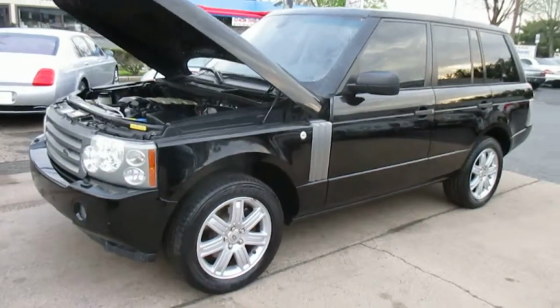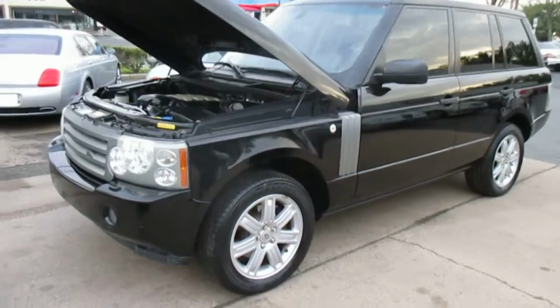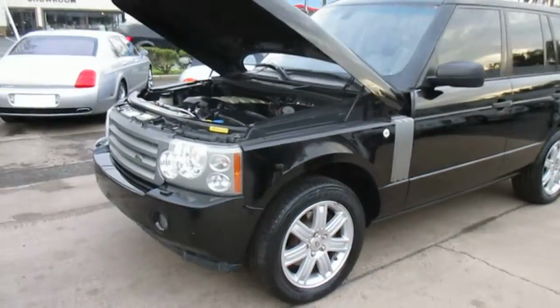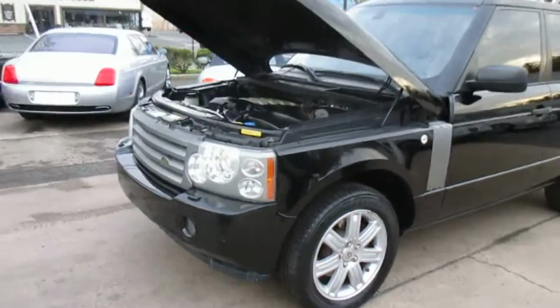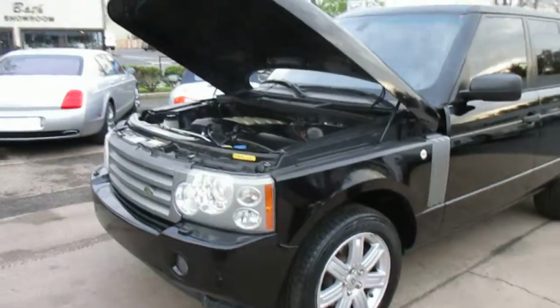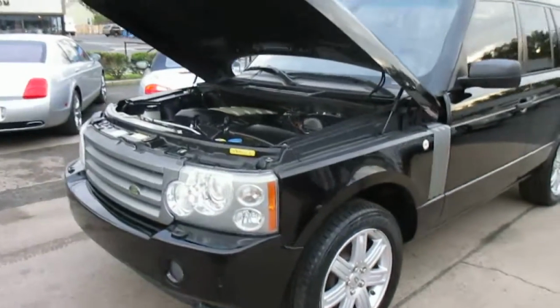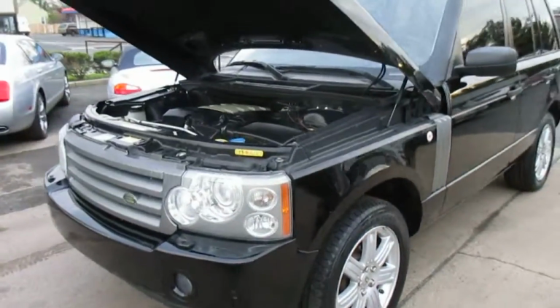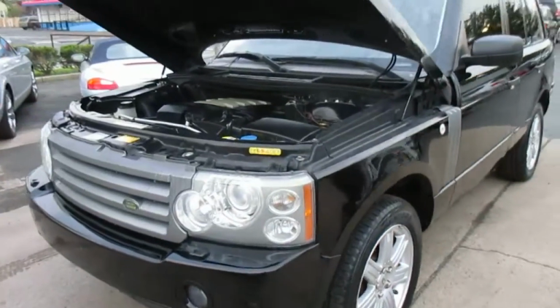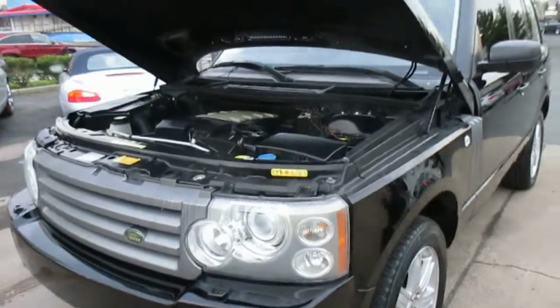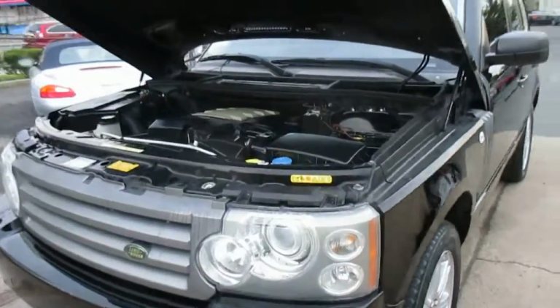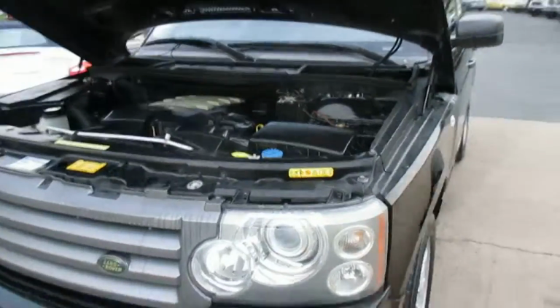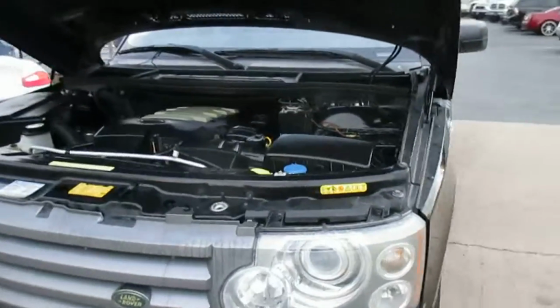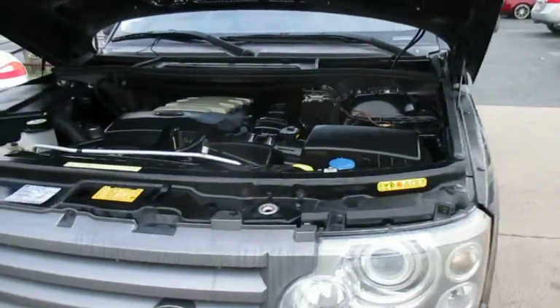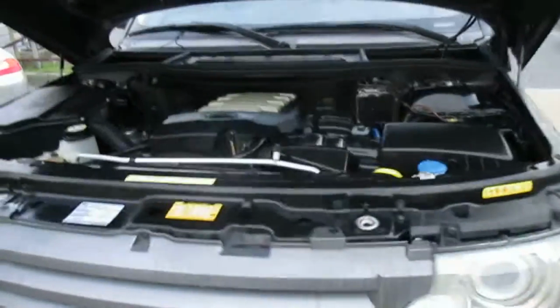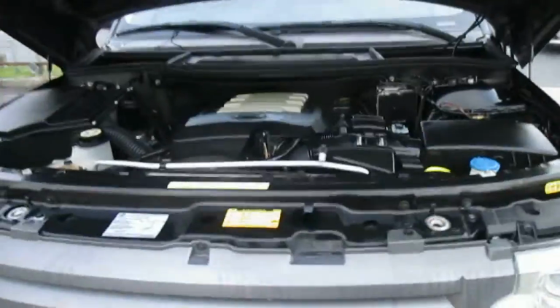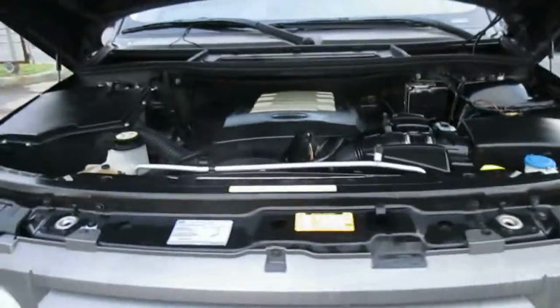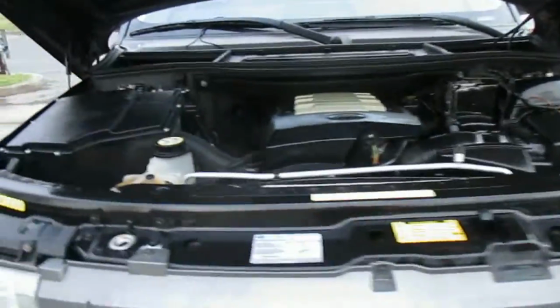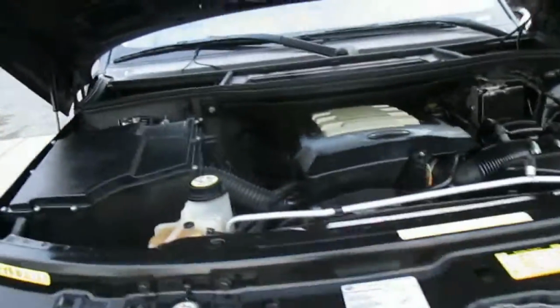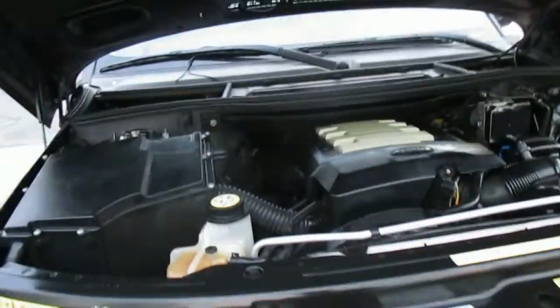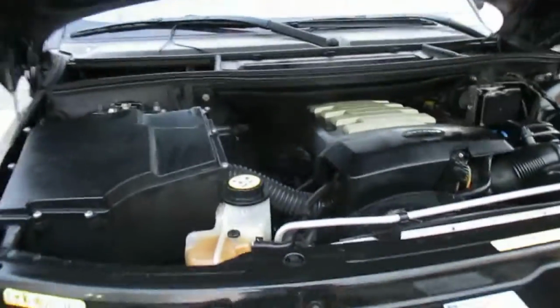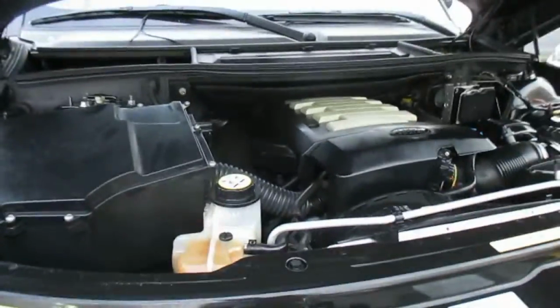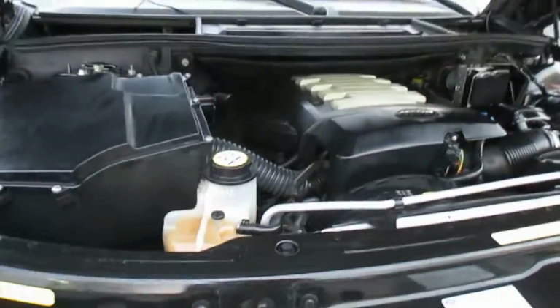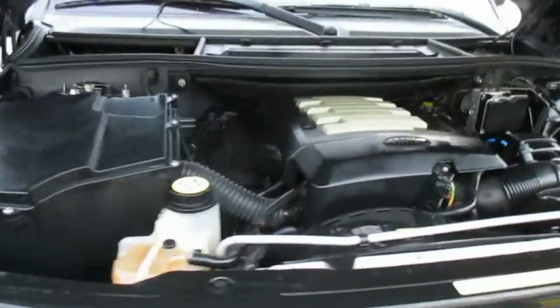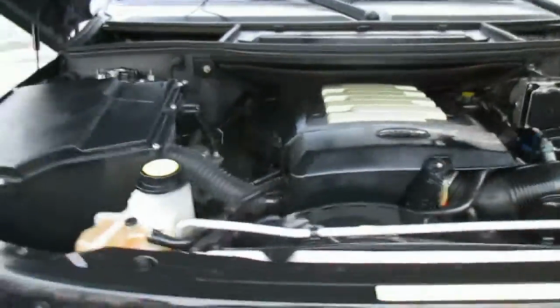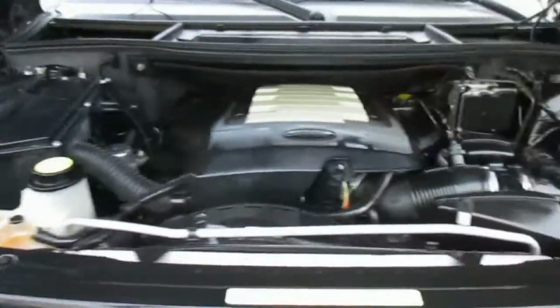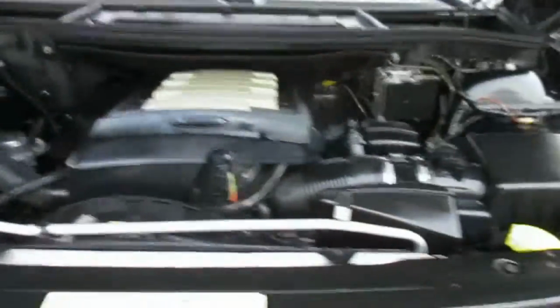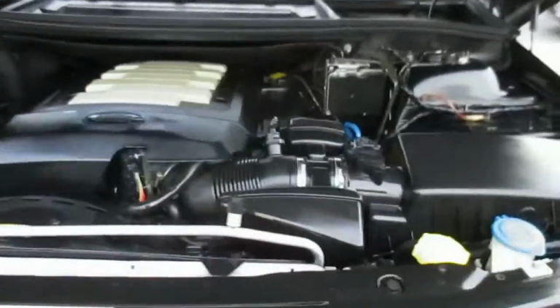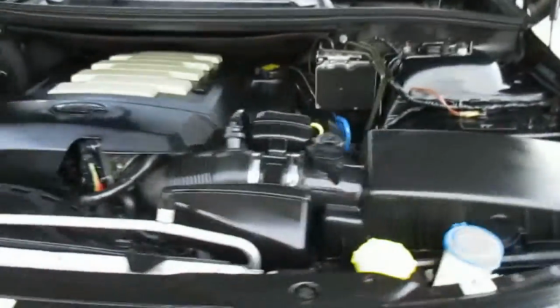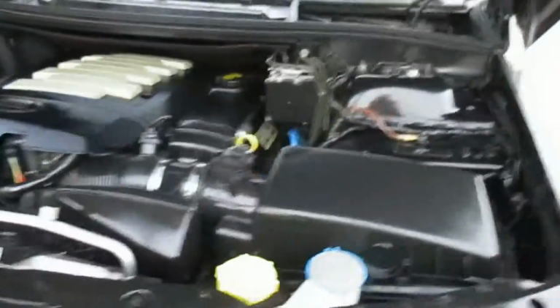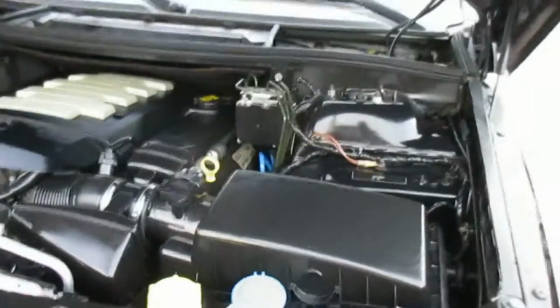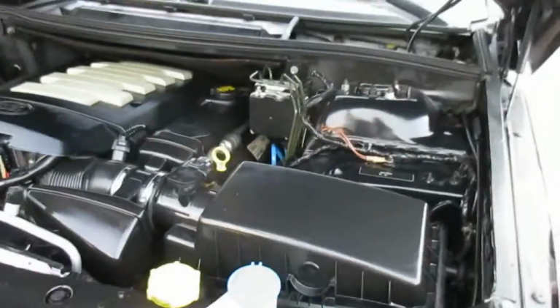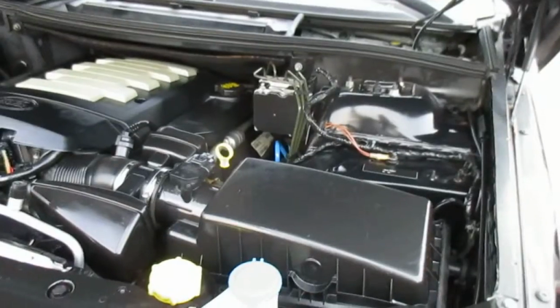This is our video walk around of our 2007 Land Rover Range Rover. It's the HSE model. The truck's in beautiful shape. It's a two-owner with a clean Carfax.